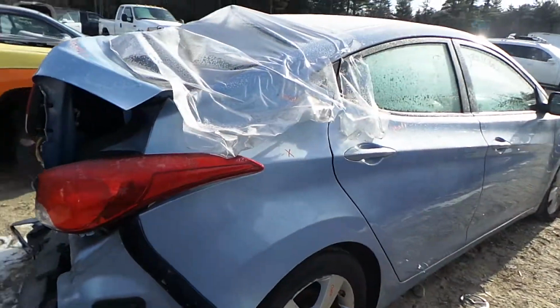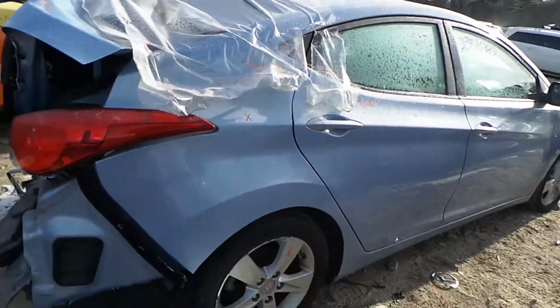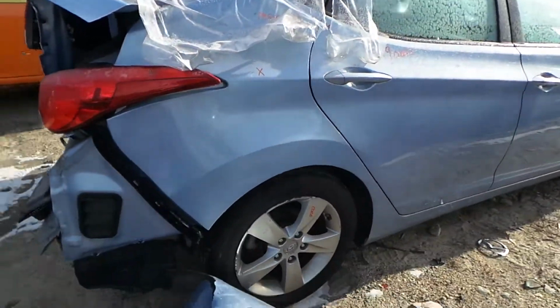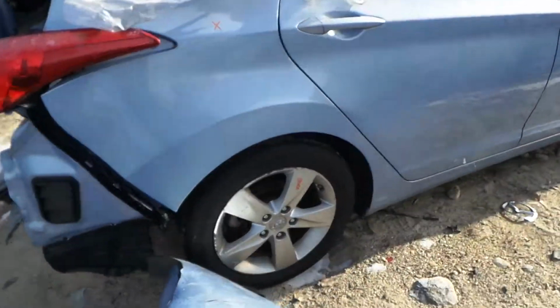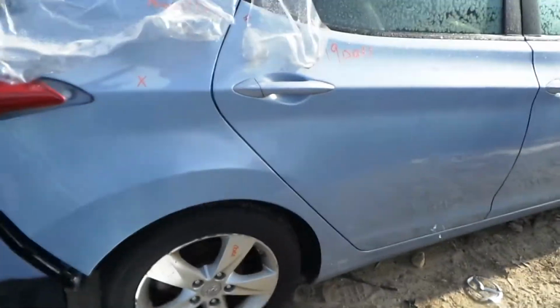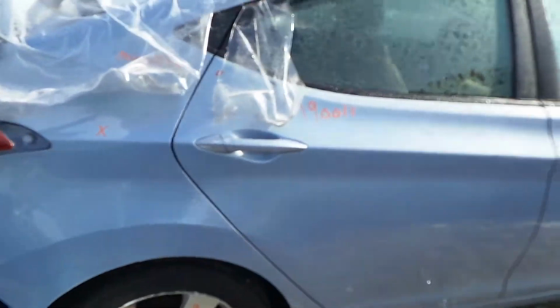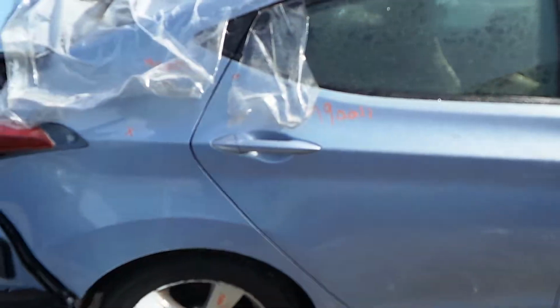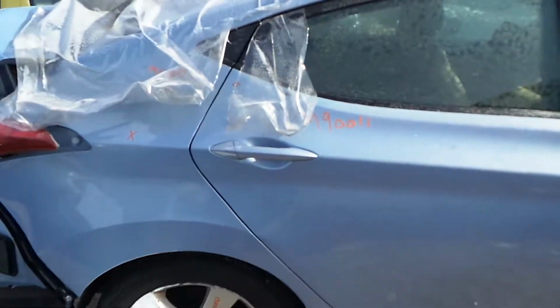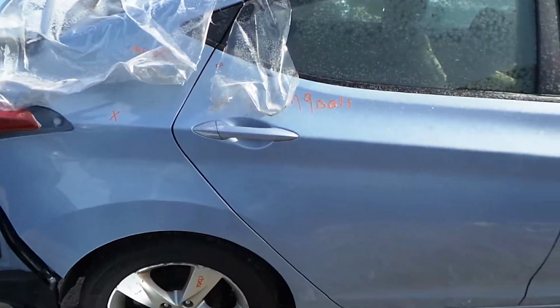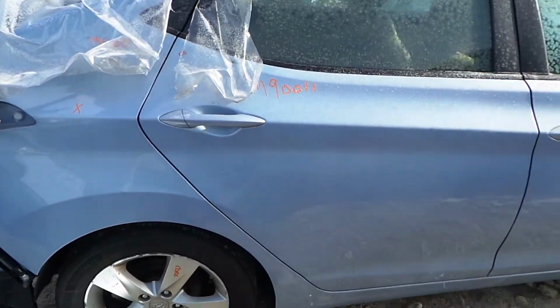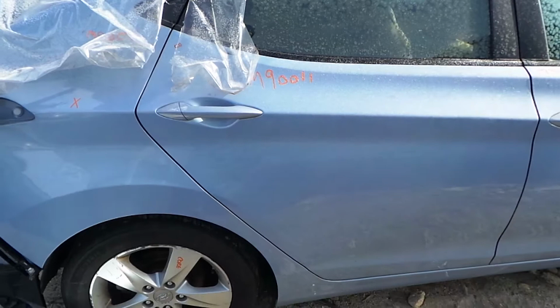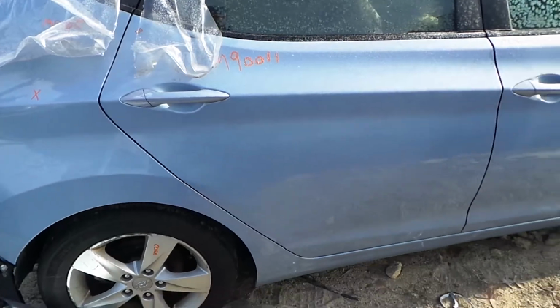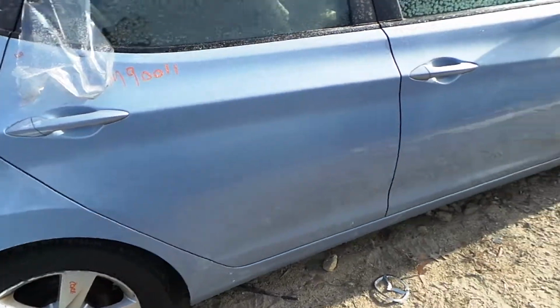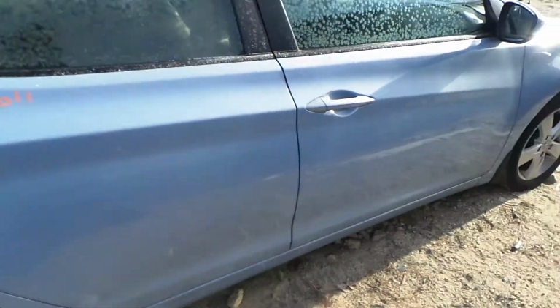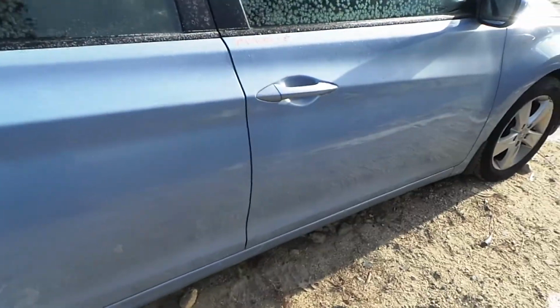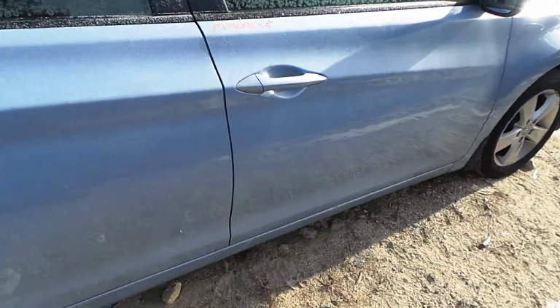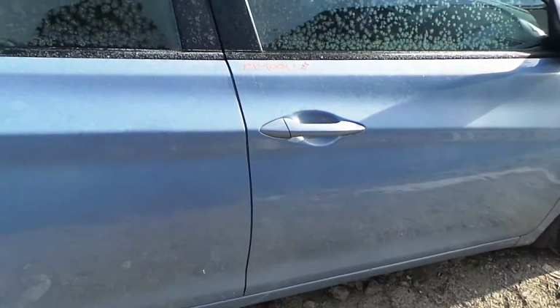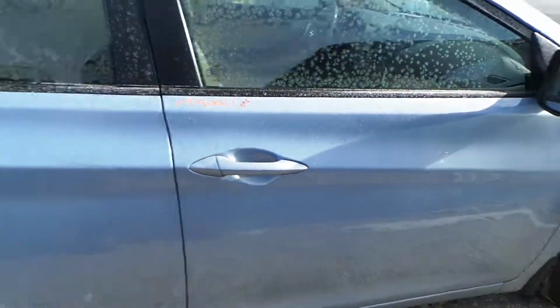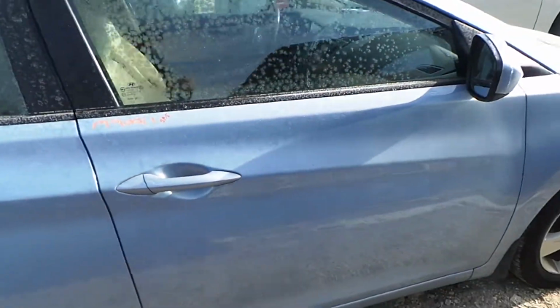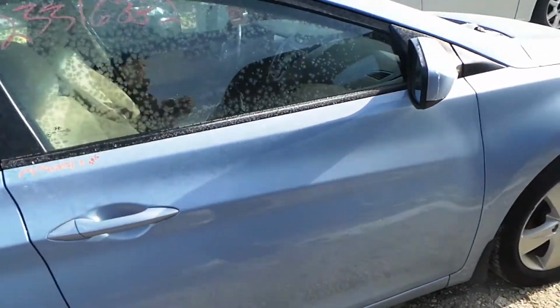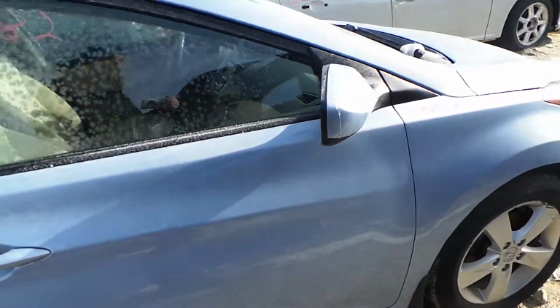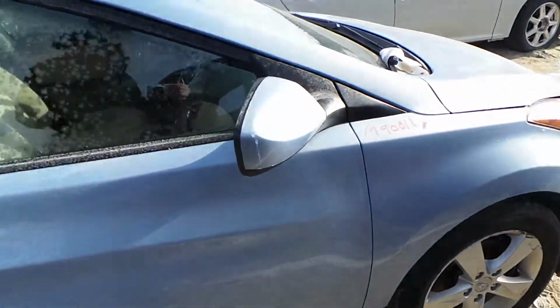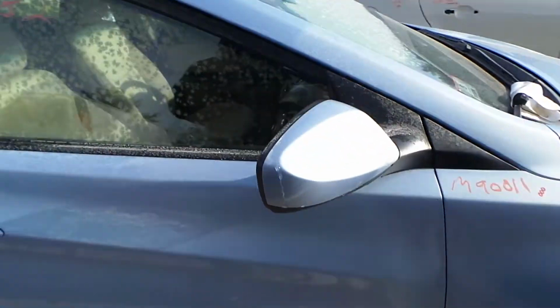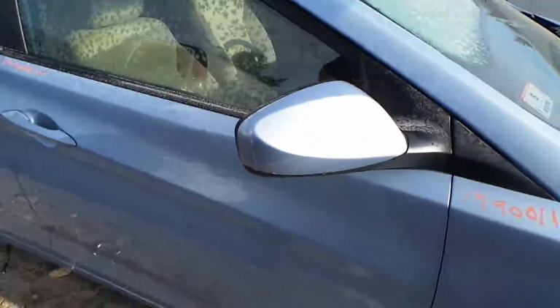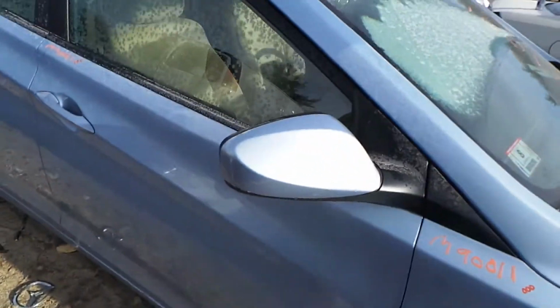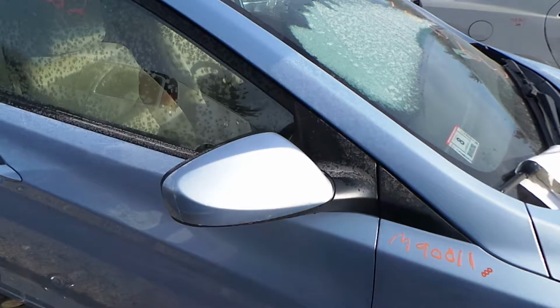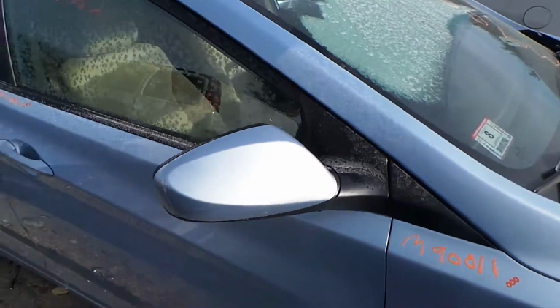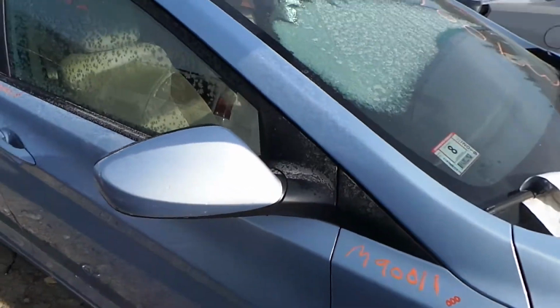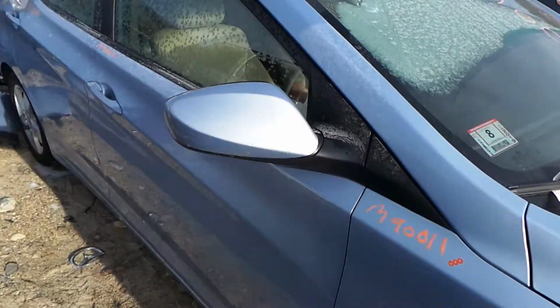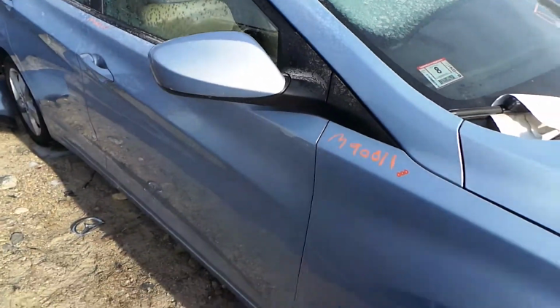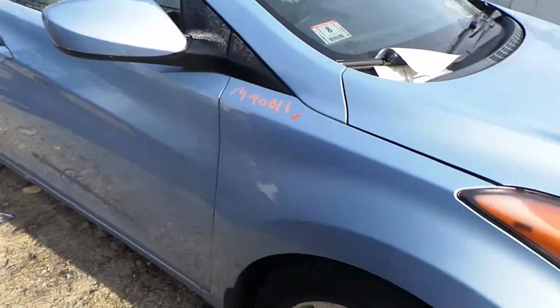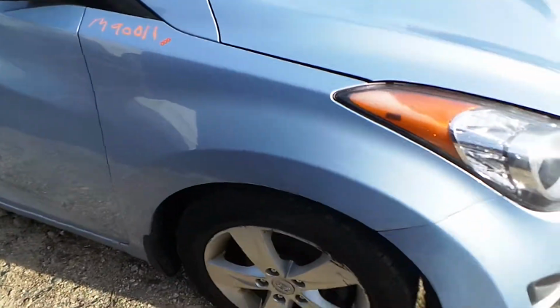On the right side we have an insurance quality right rear door showing no damage. The front door showing one small ping on it, also insurance quality. We got a good body-colored mirror on the right-hand side.